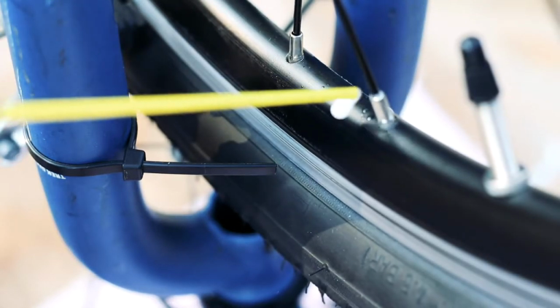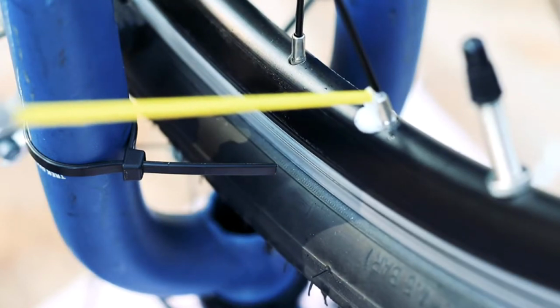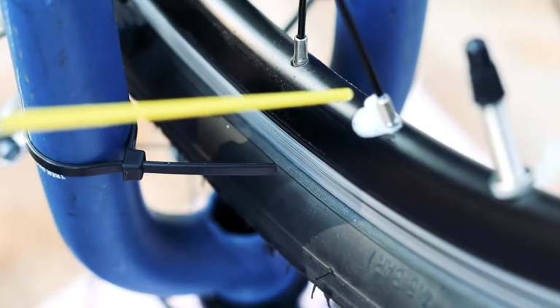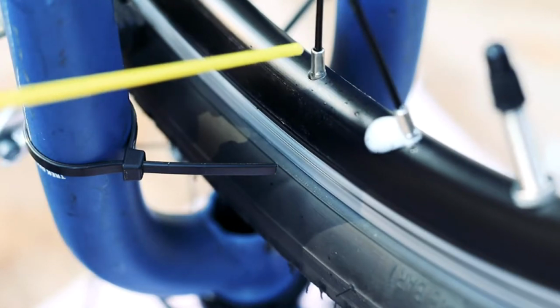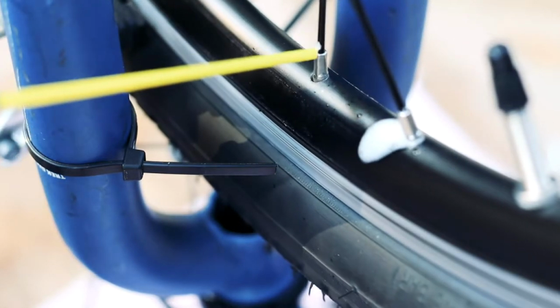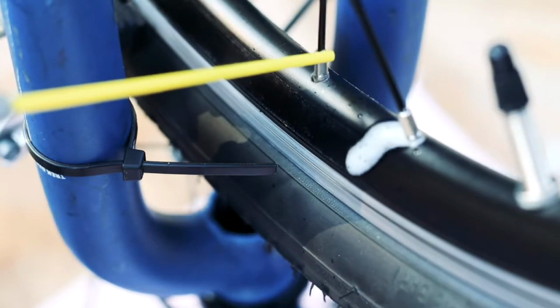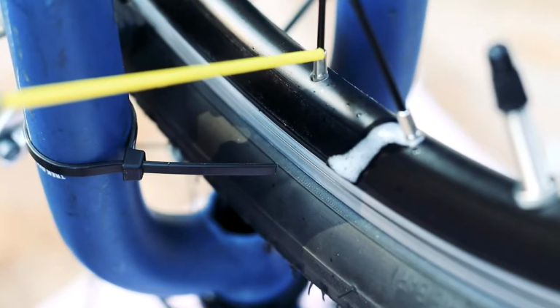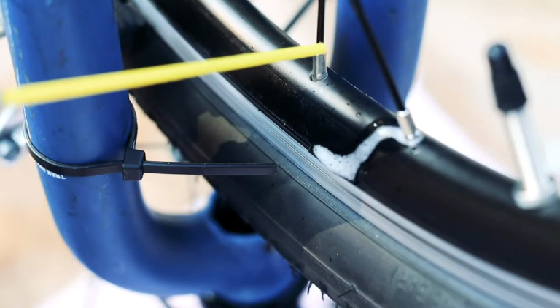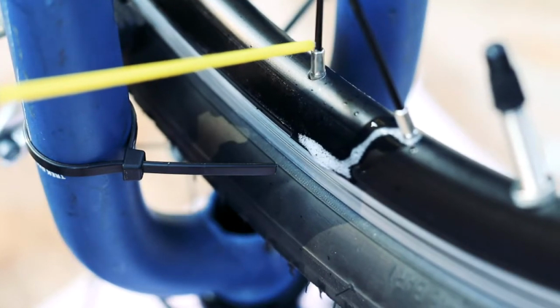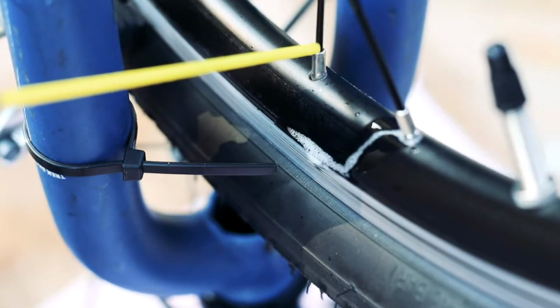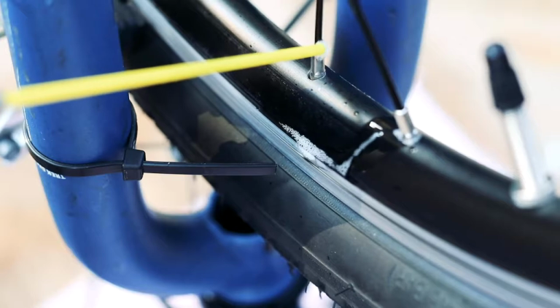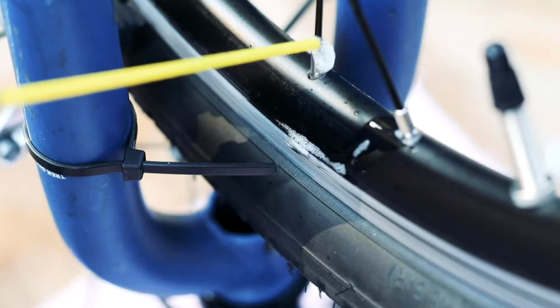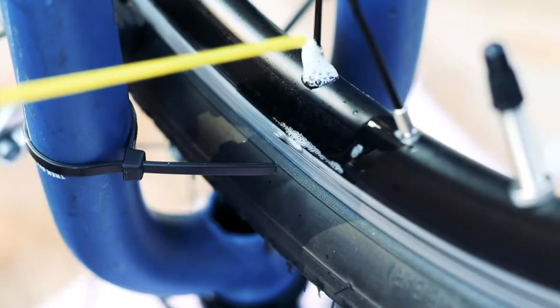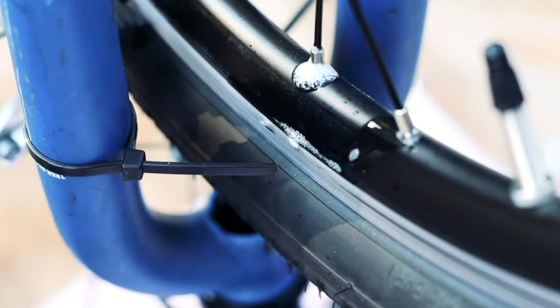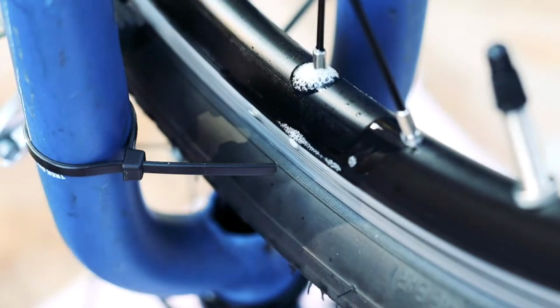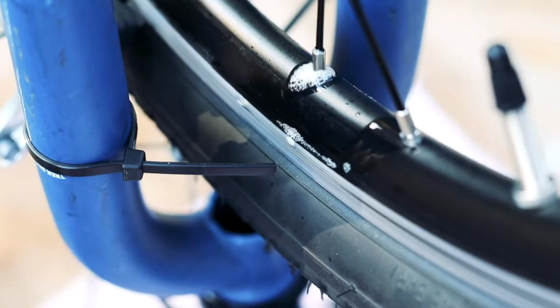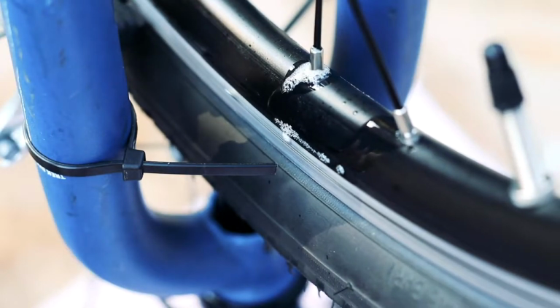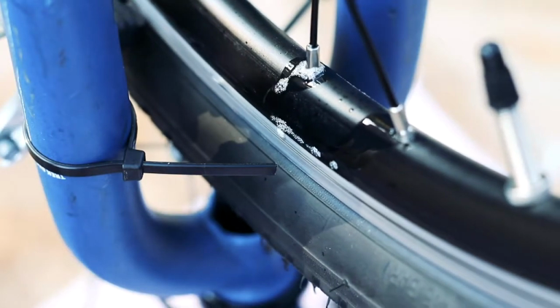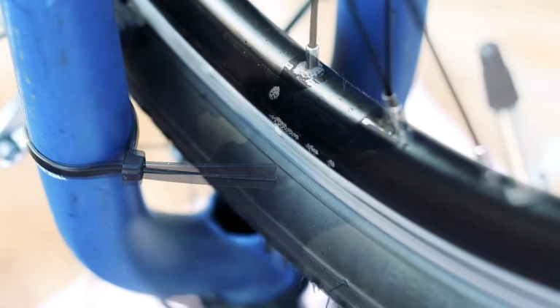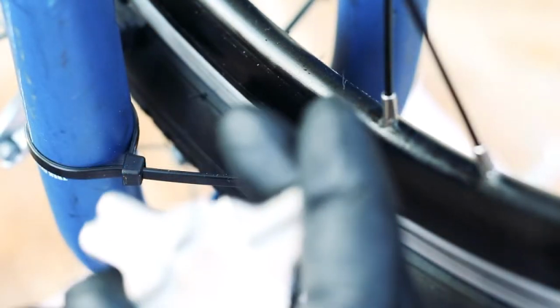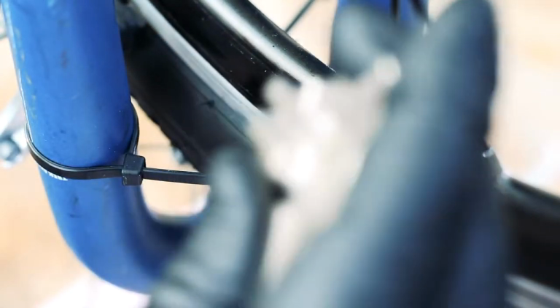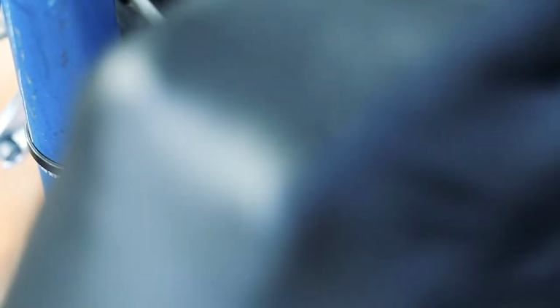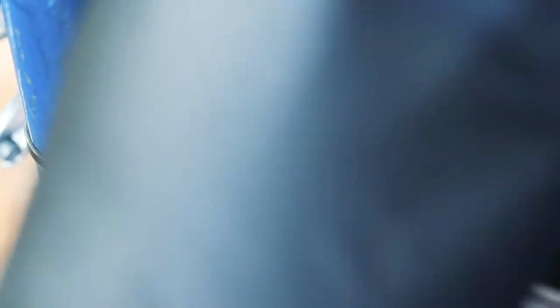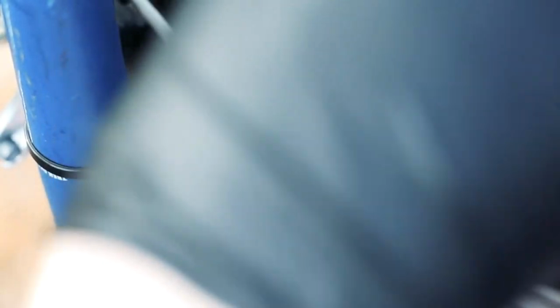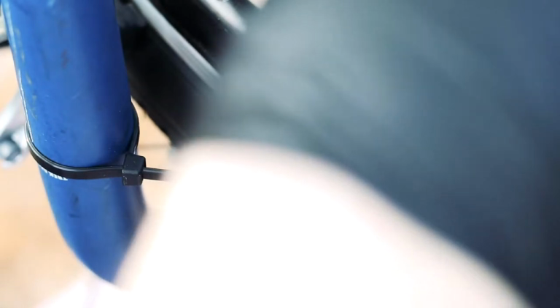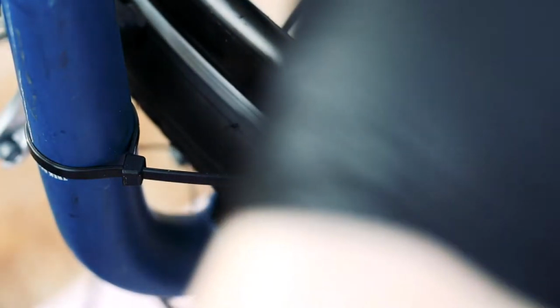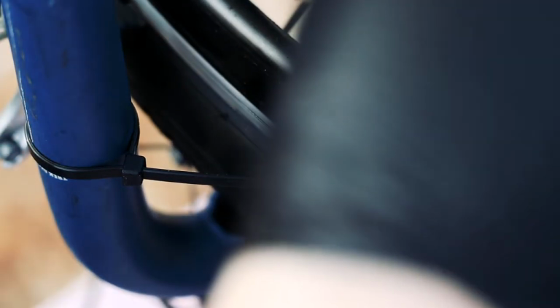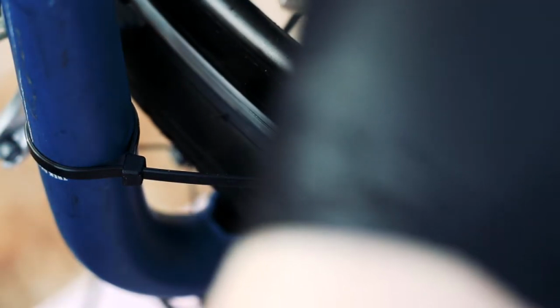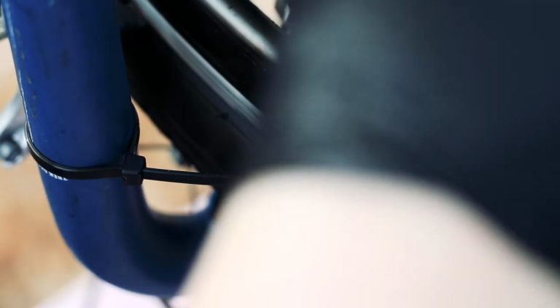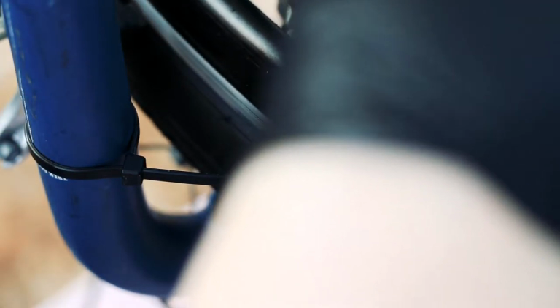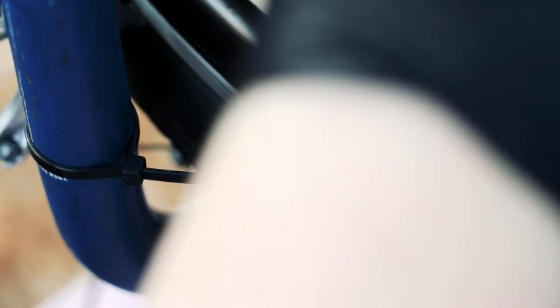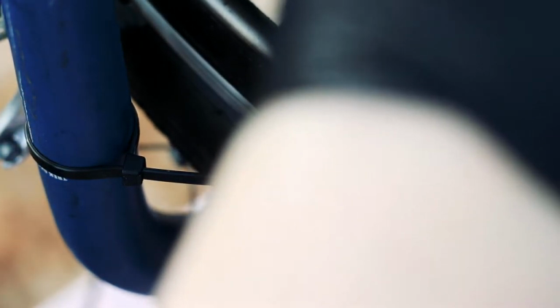It's helpful to use some oil to make sure nothing's seized, but you can usually get away without doing this. Make small adjustments and keep track of which spokes you've adjusted as you go along.